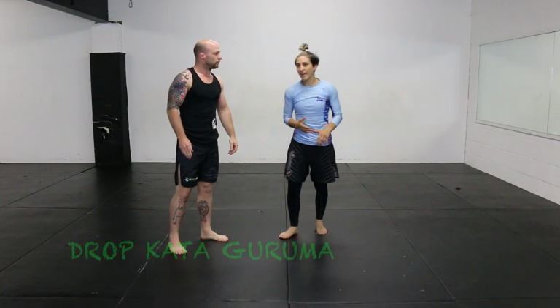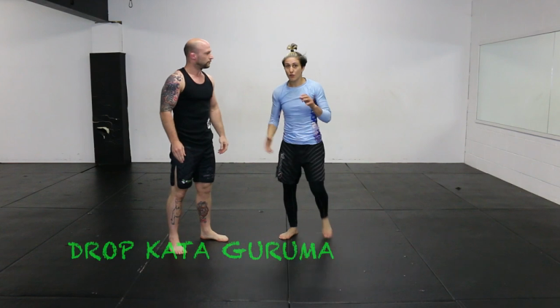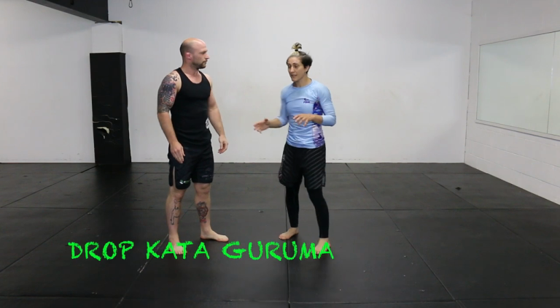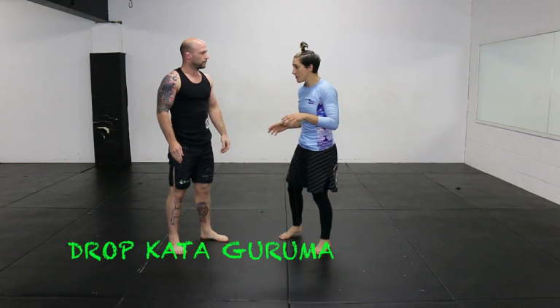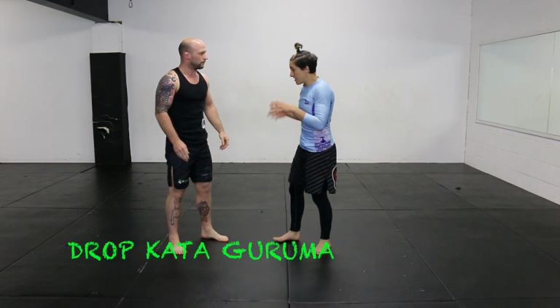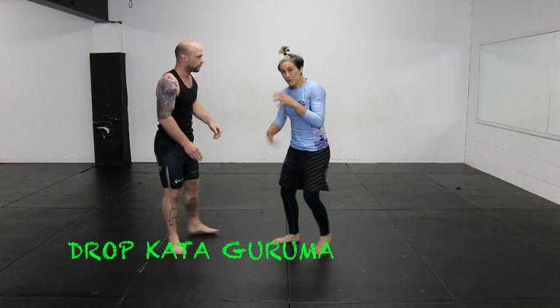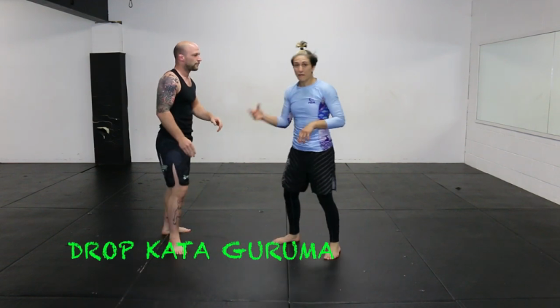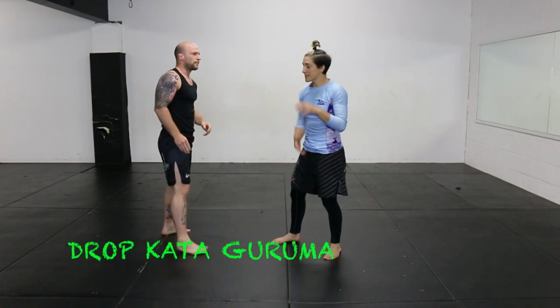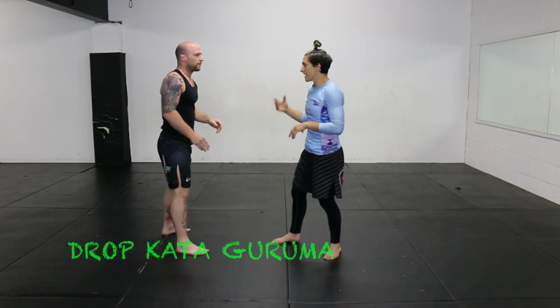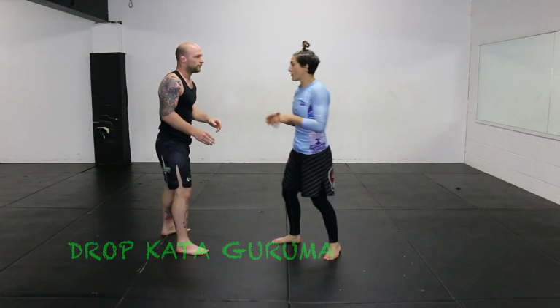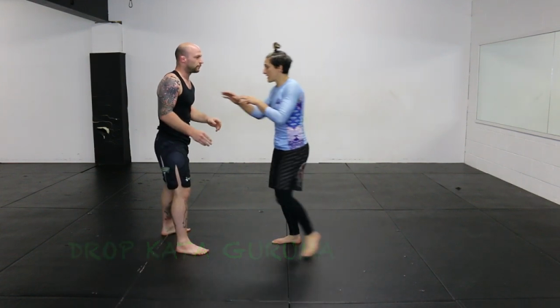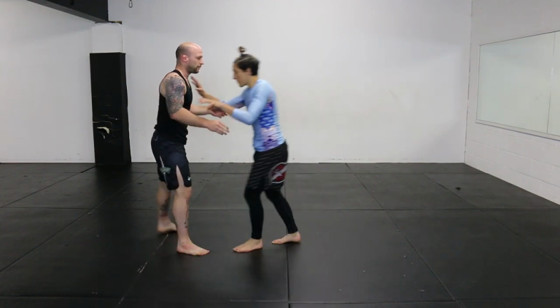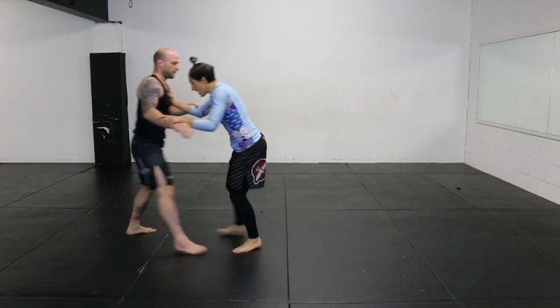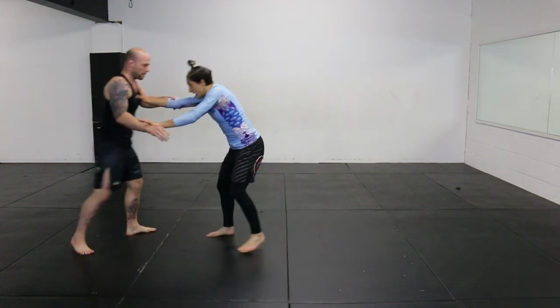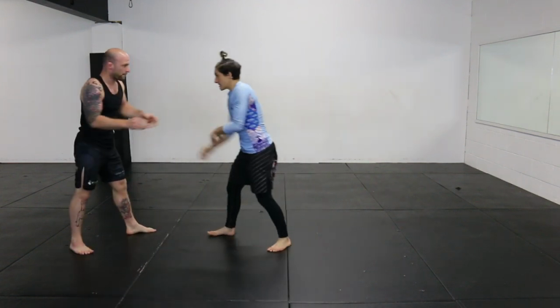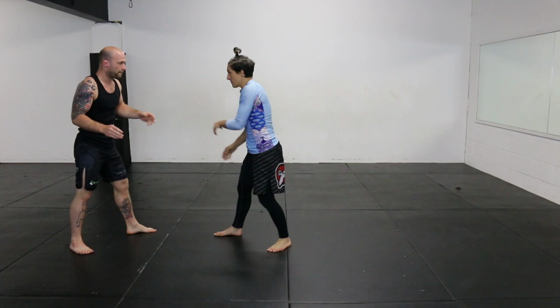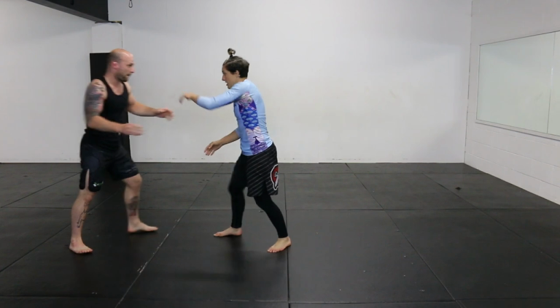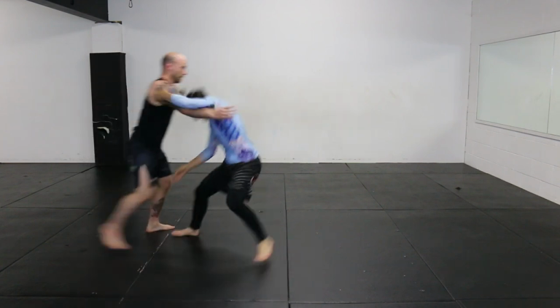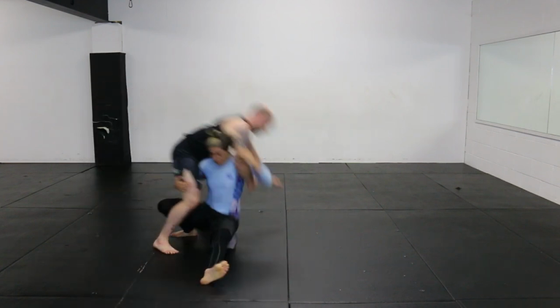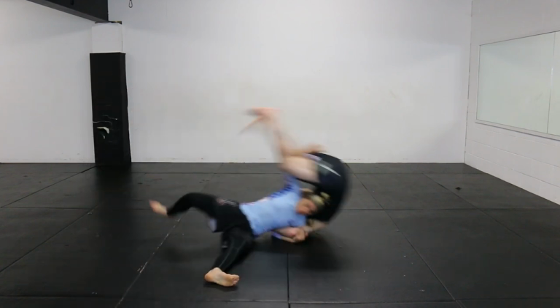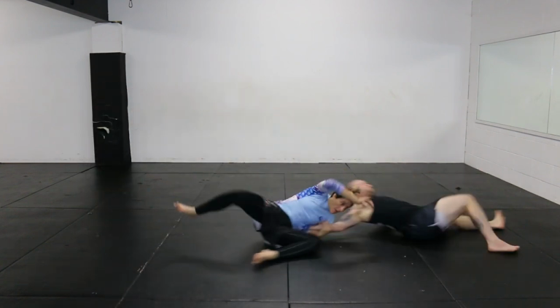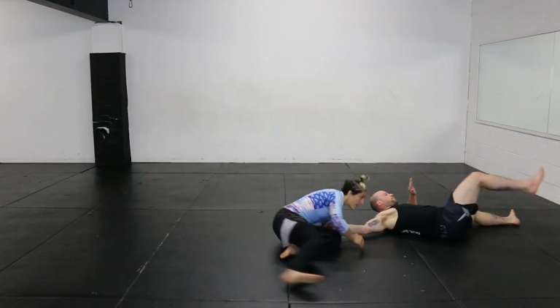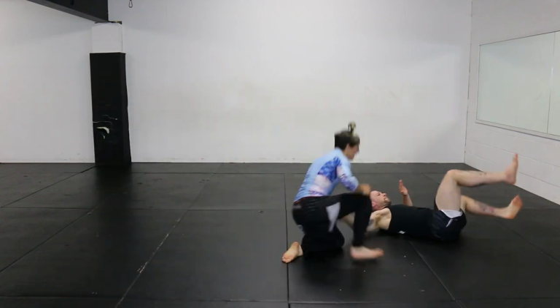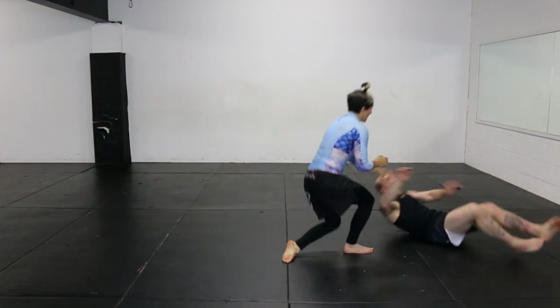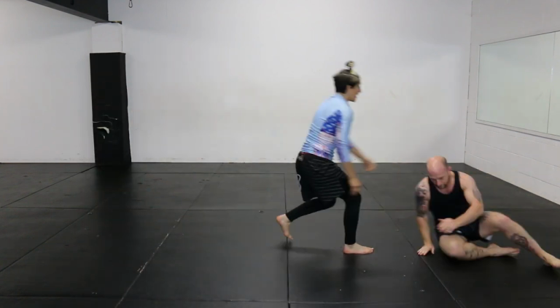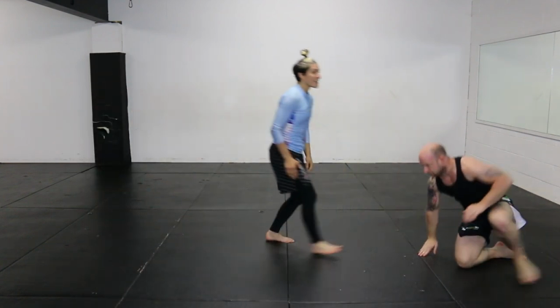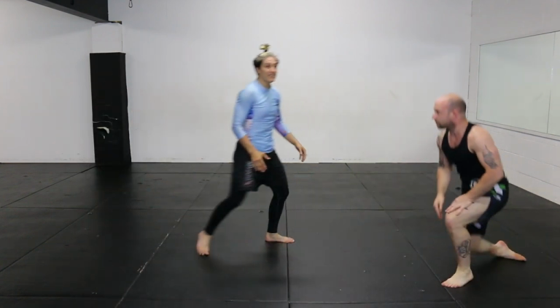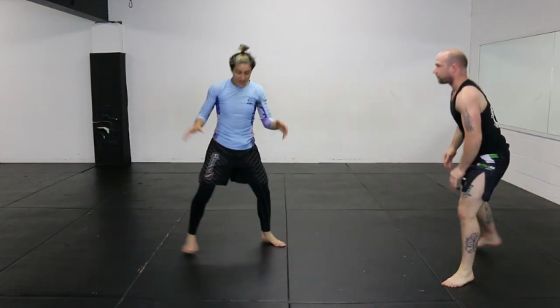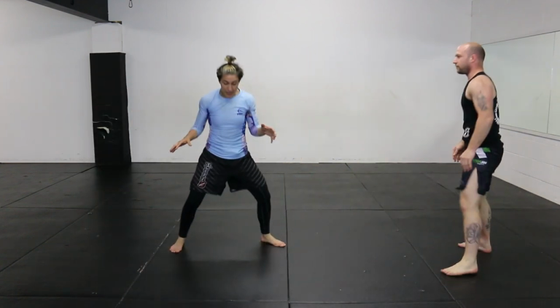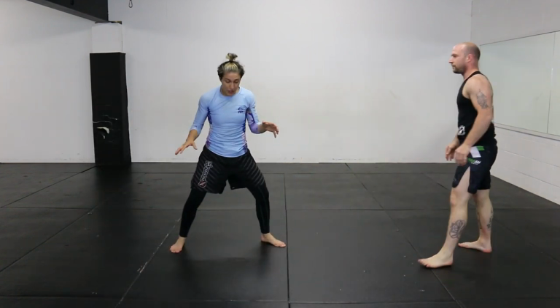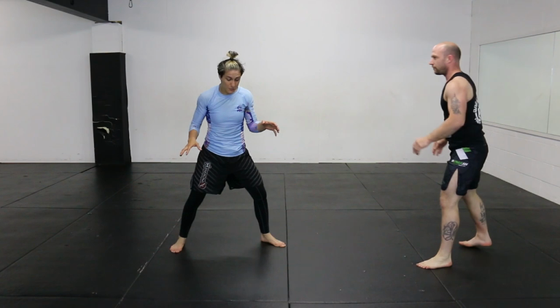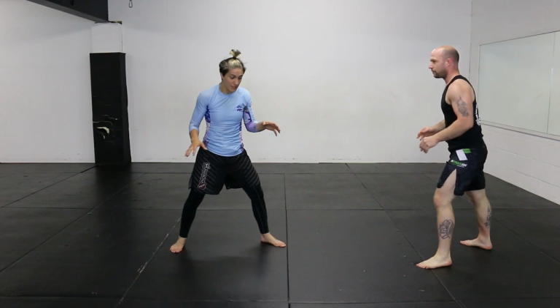Here's the drop kata guruma, so it's really fast where you can drop underneath your partner. As they're coming on you, catch and sit into like a hurdler's position.